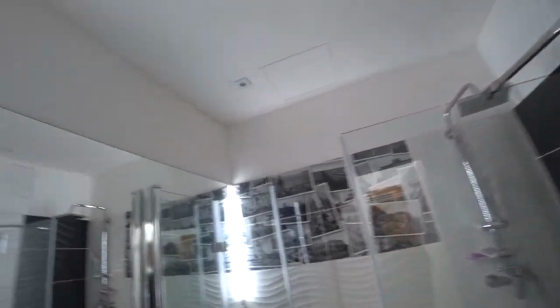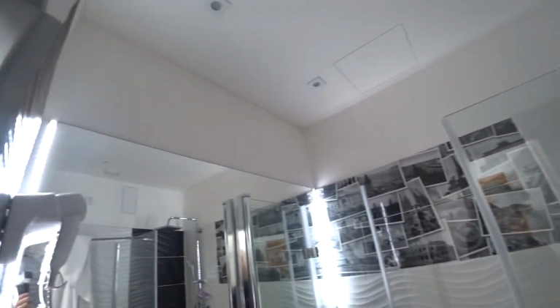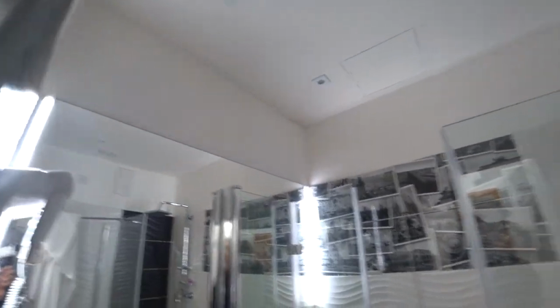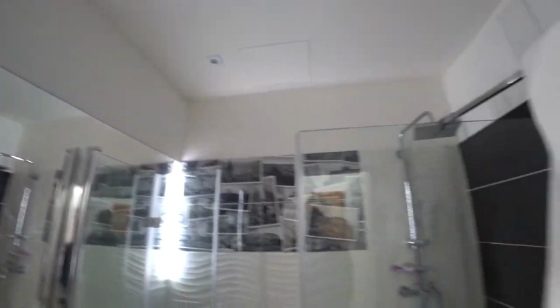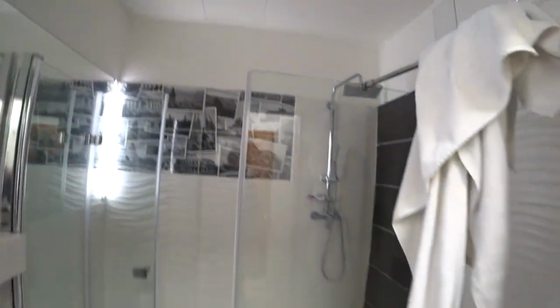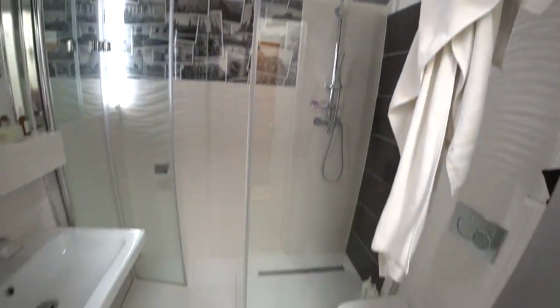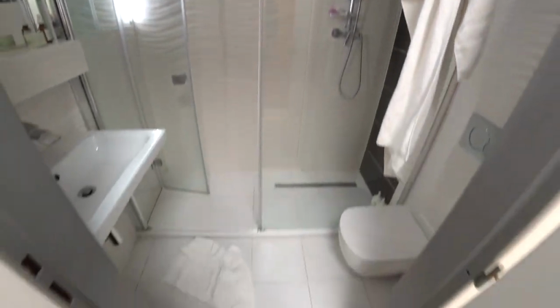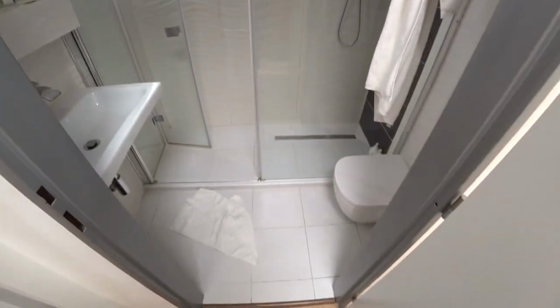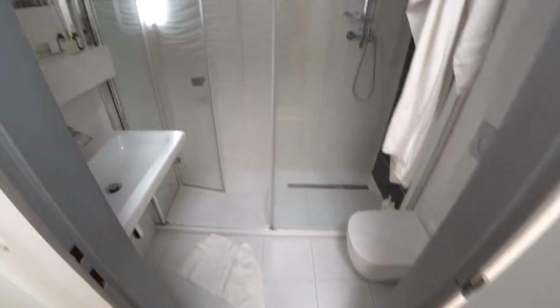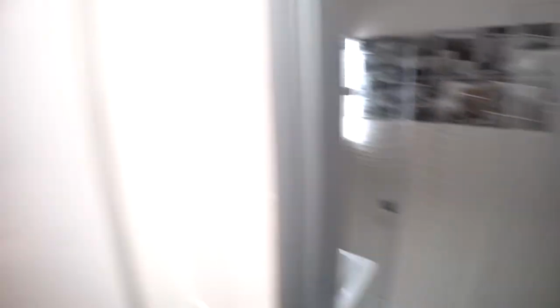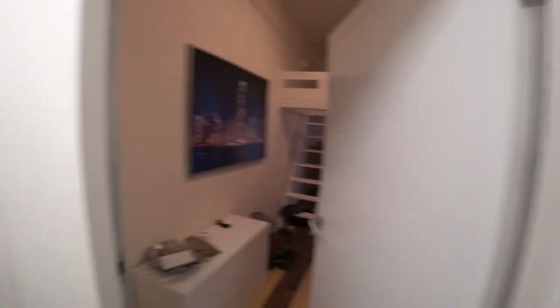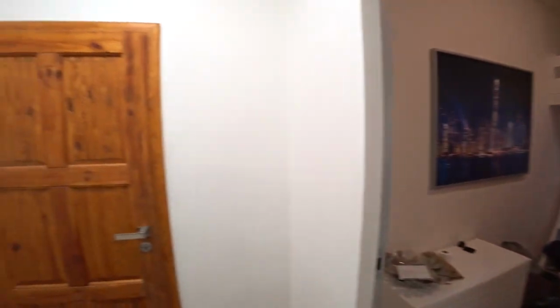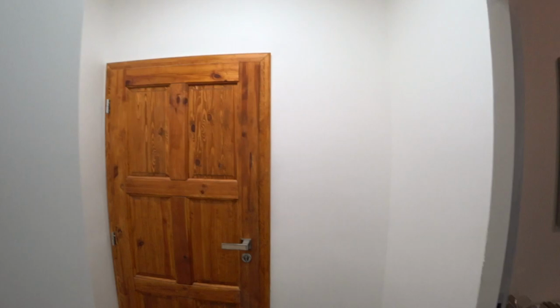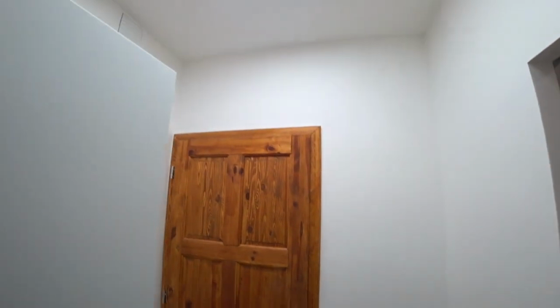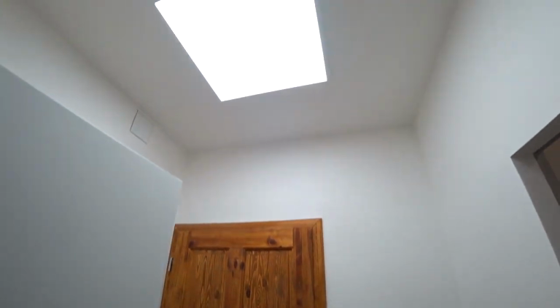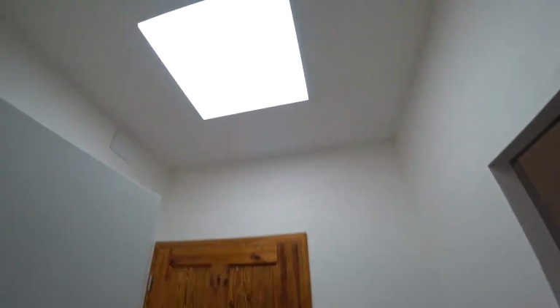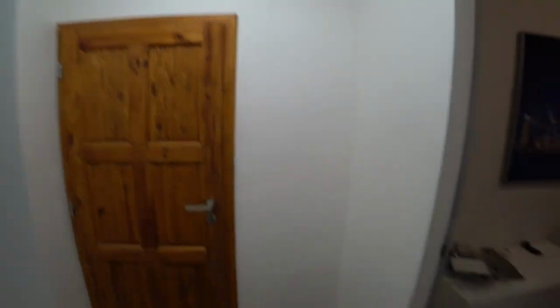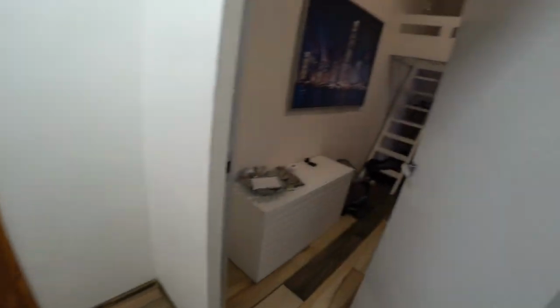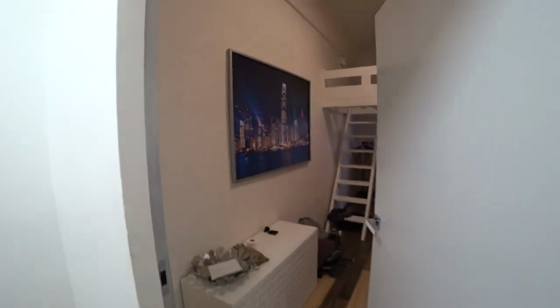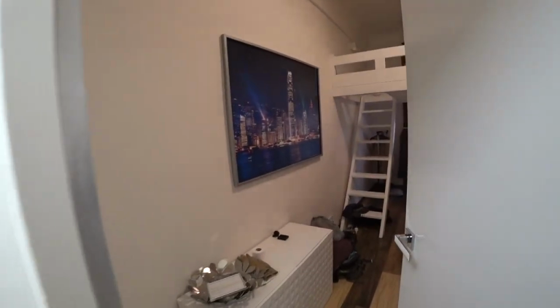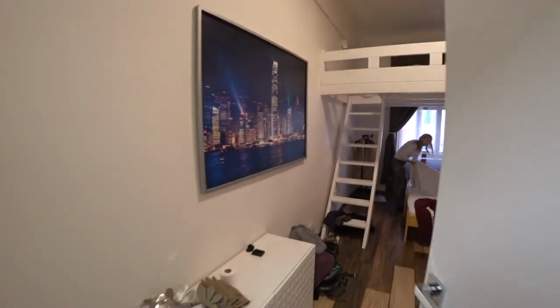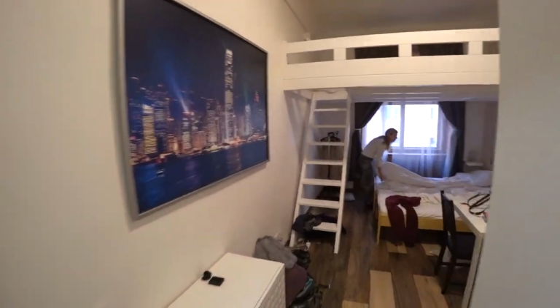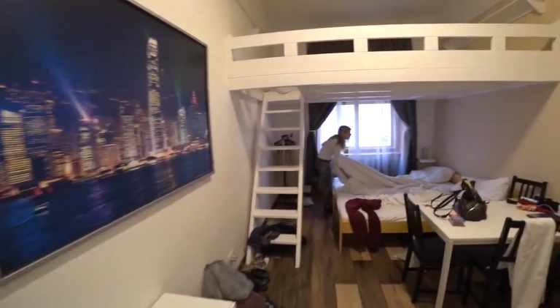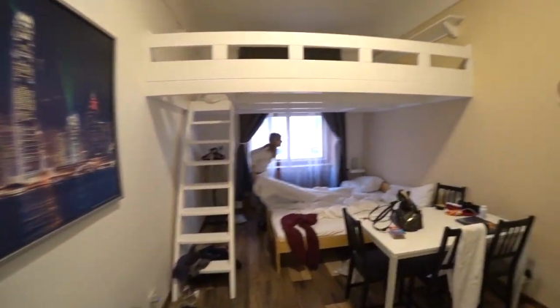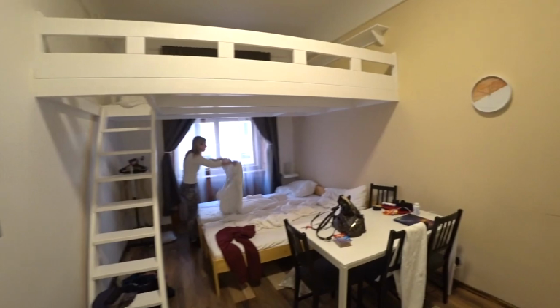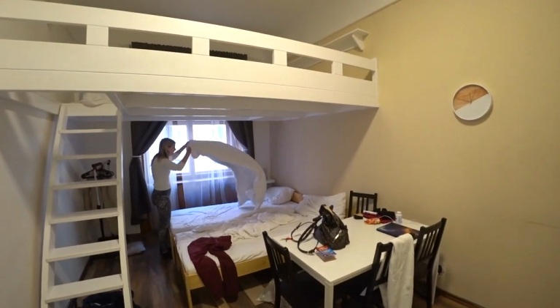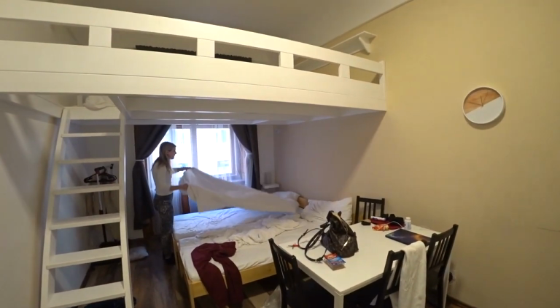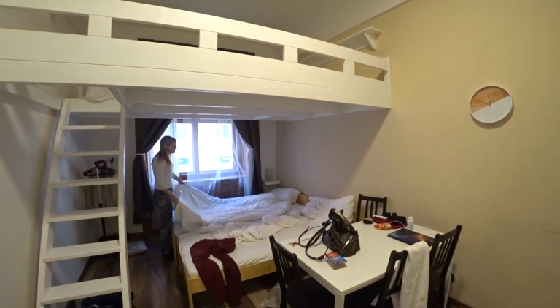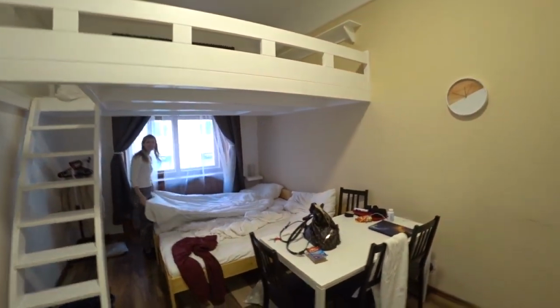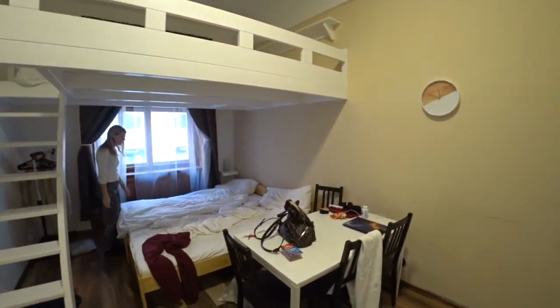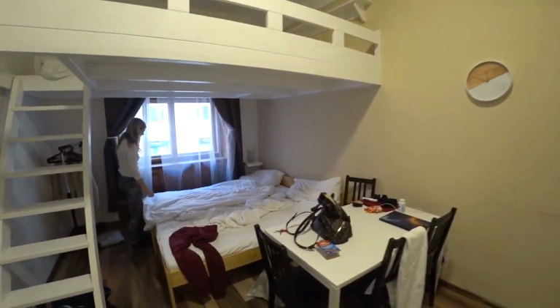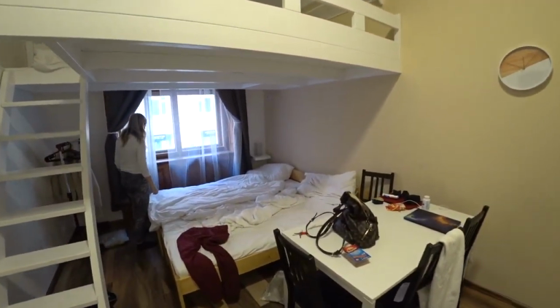Bathroom. I have already filmed a room tour, but I think this will be better because wide angle is always more immersive. It feels like you're actually here. And because it's so clean in here.